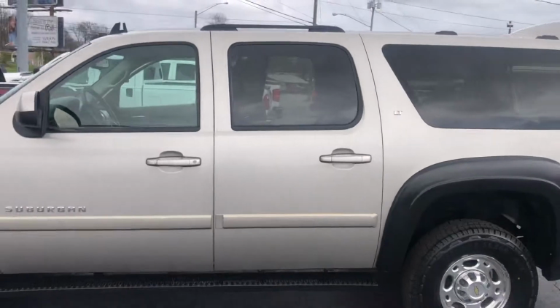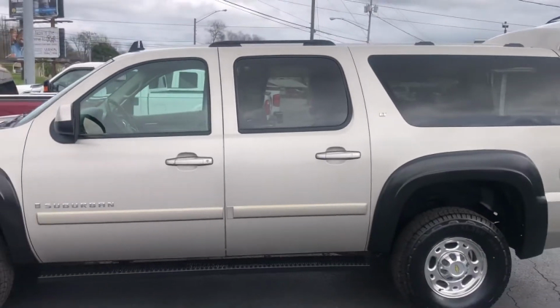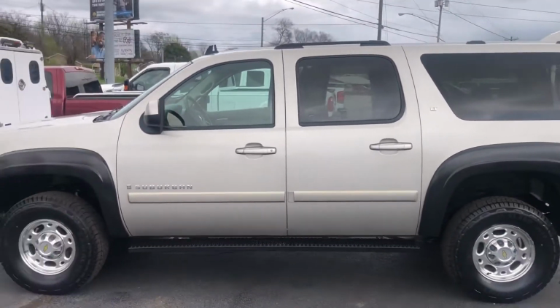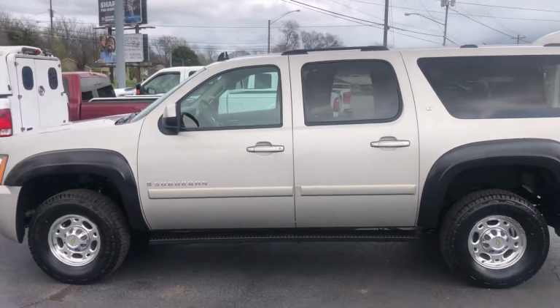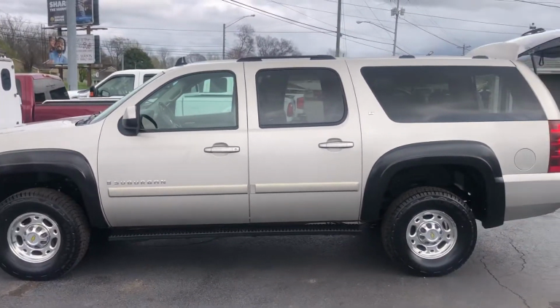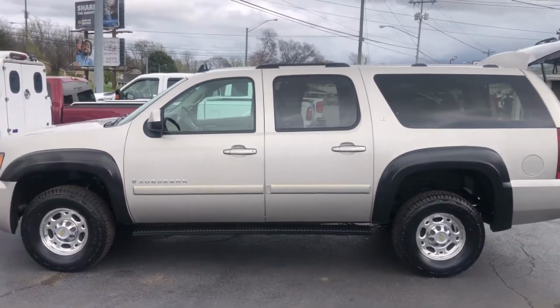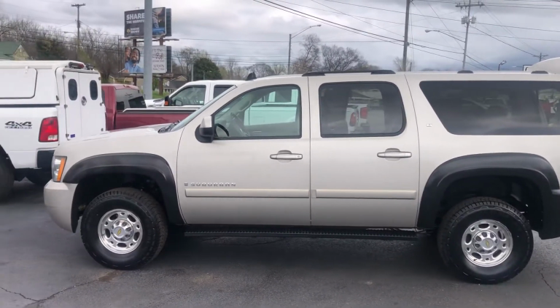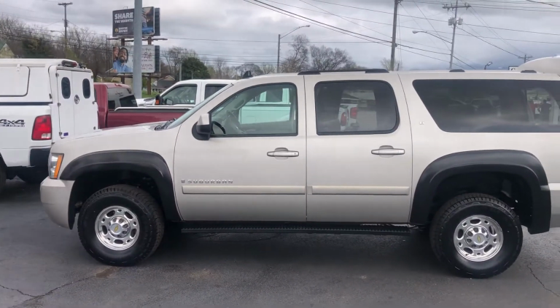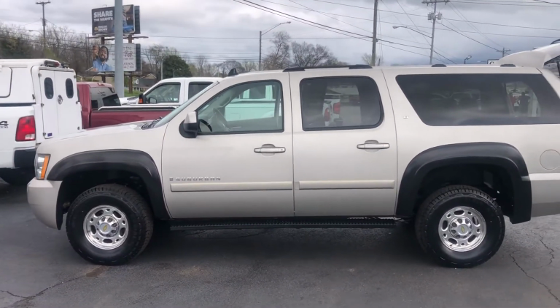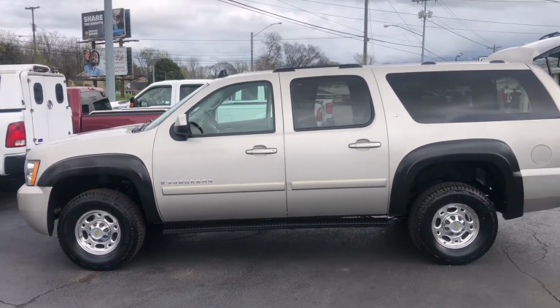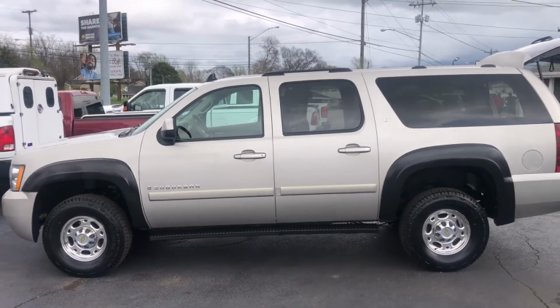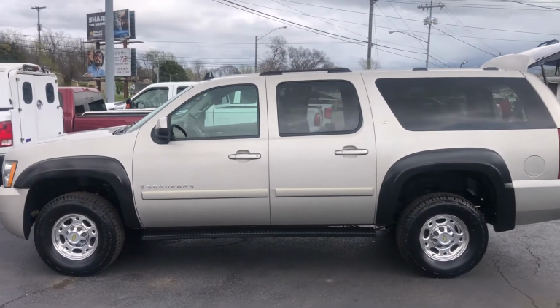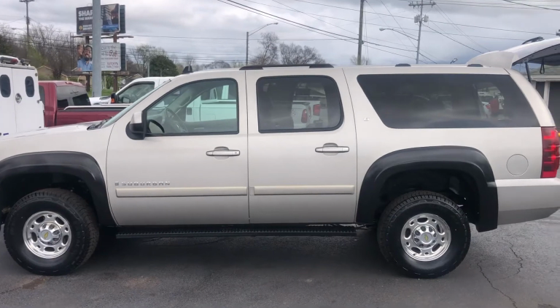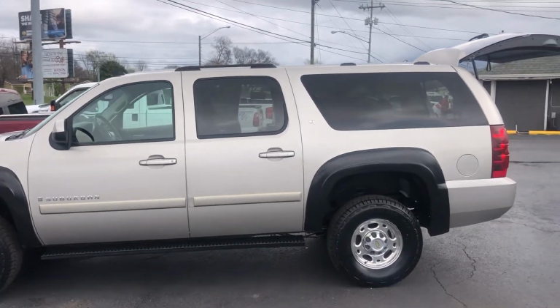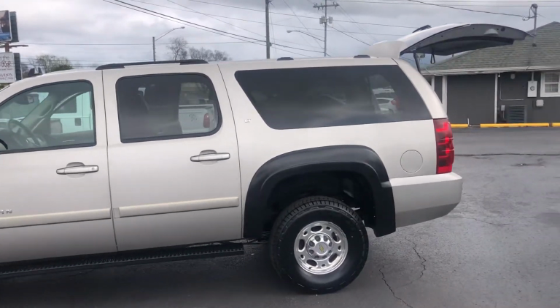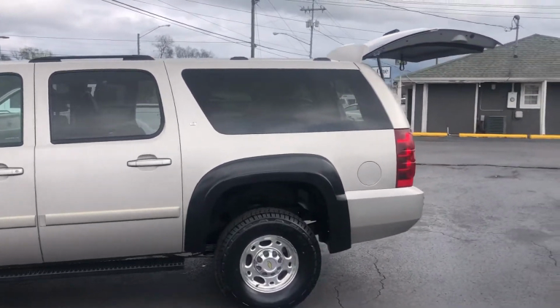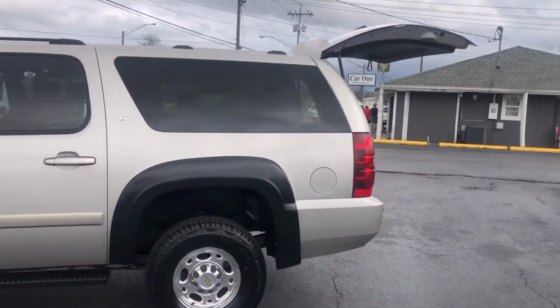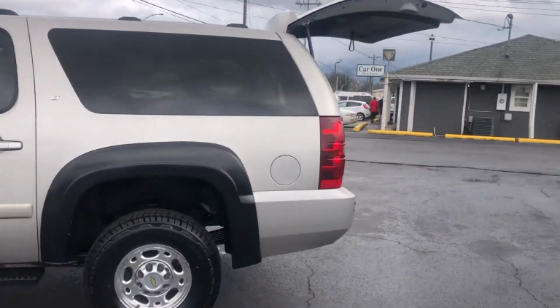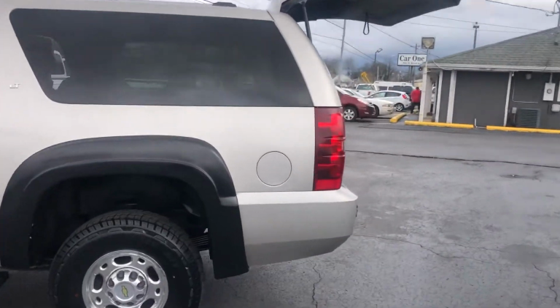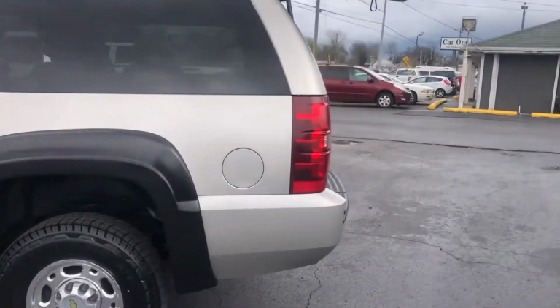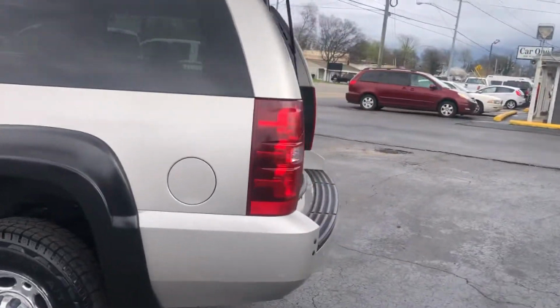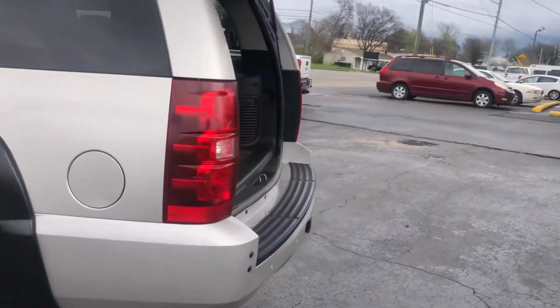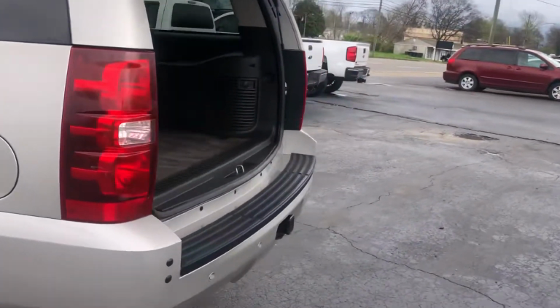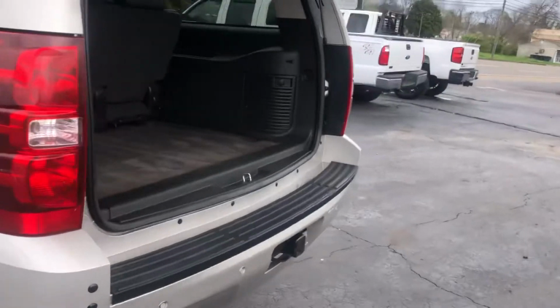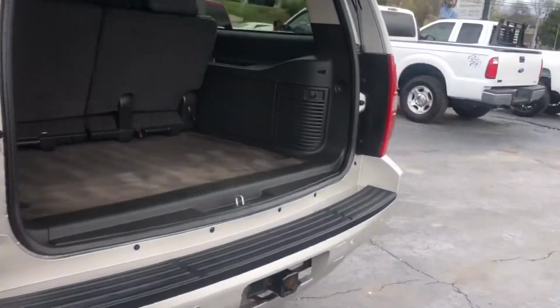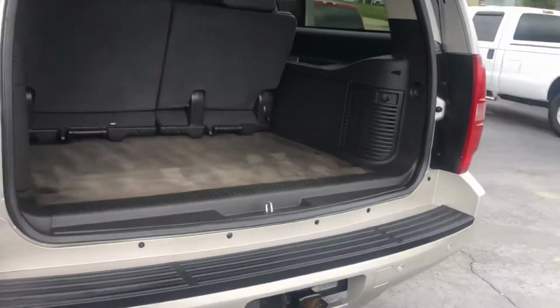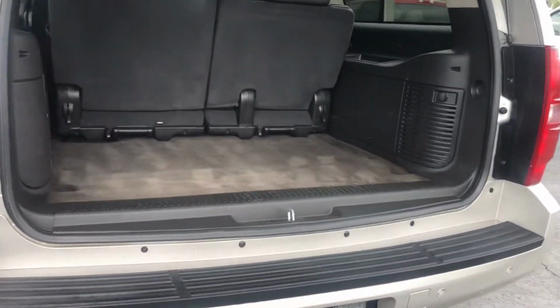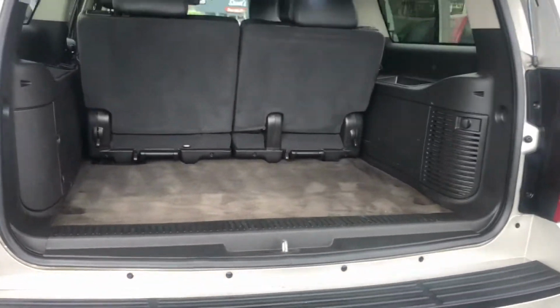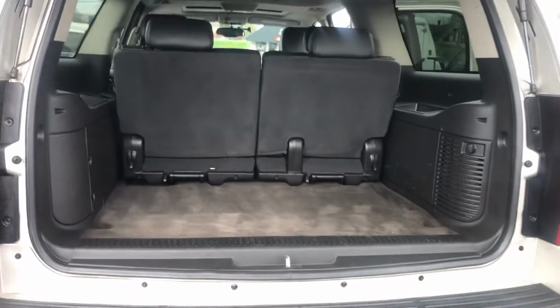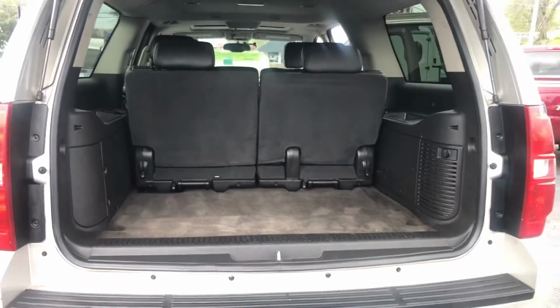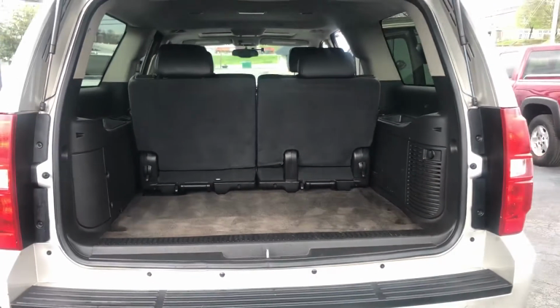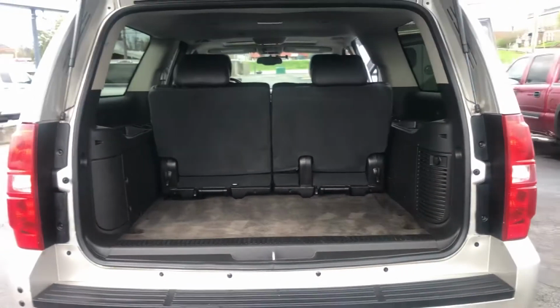The vehicle is an LT Suburban. View from the rear.